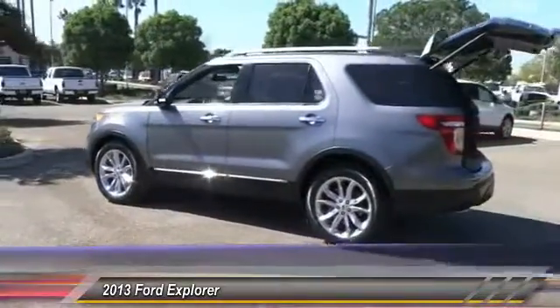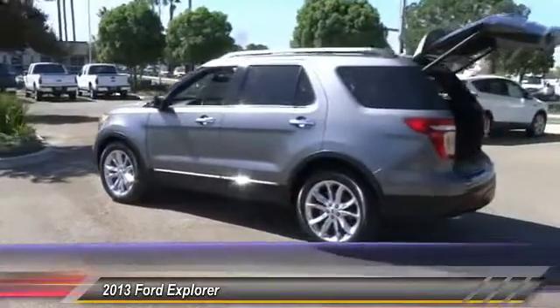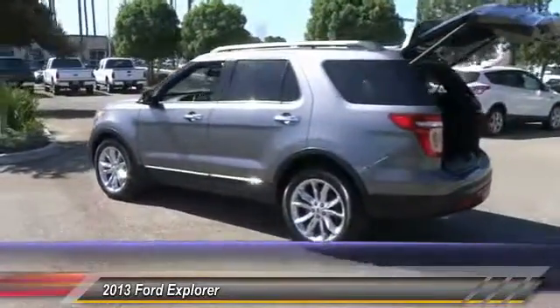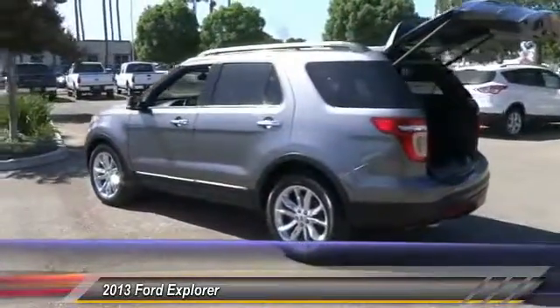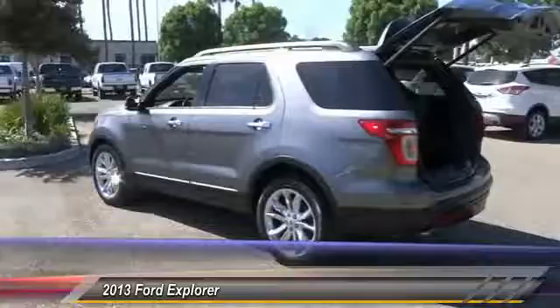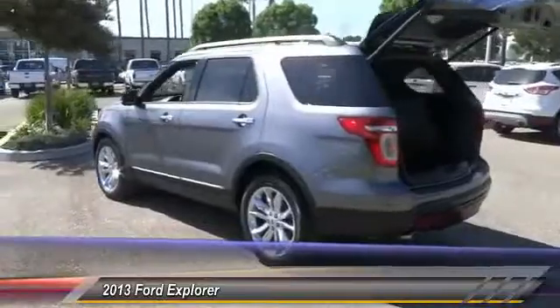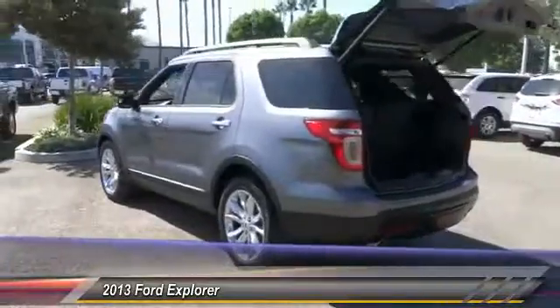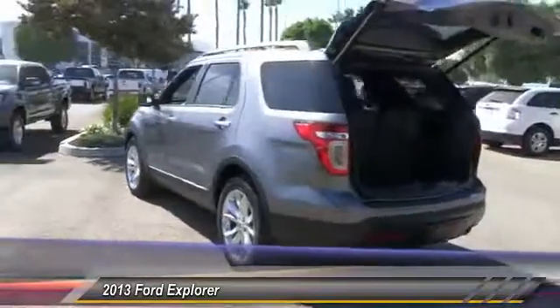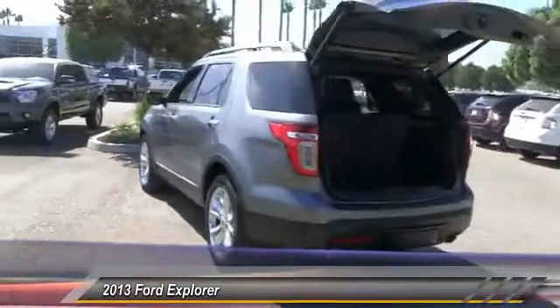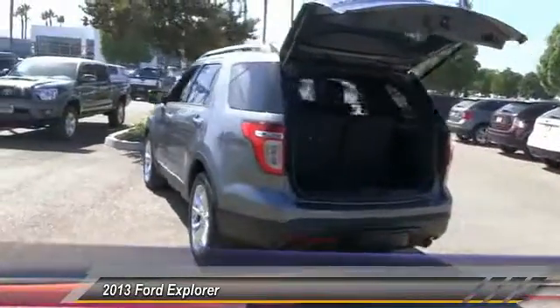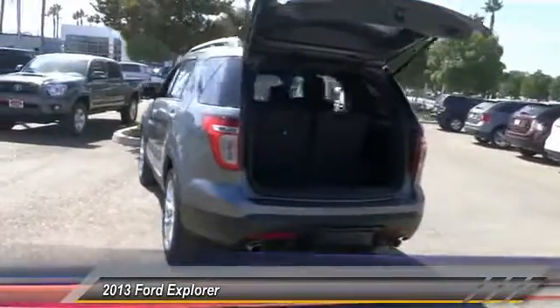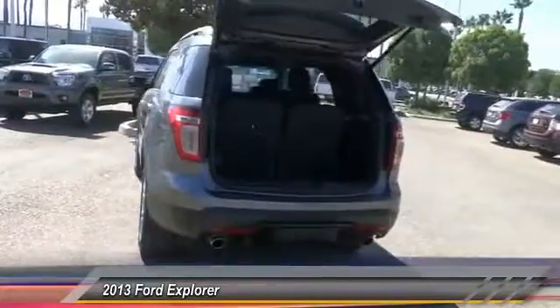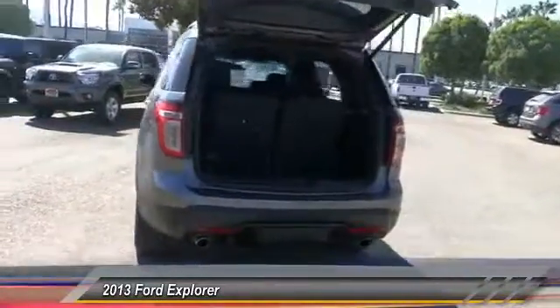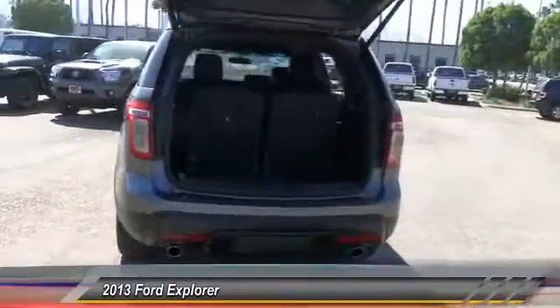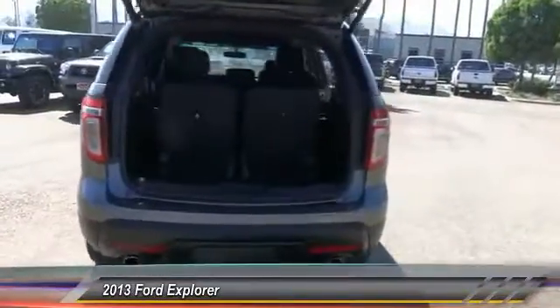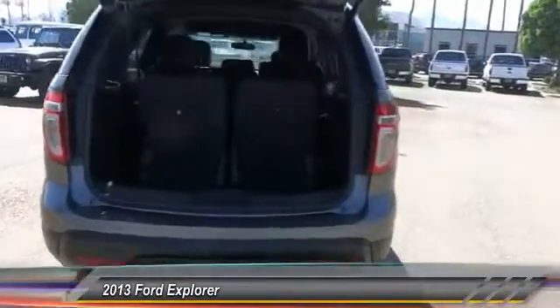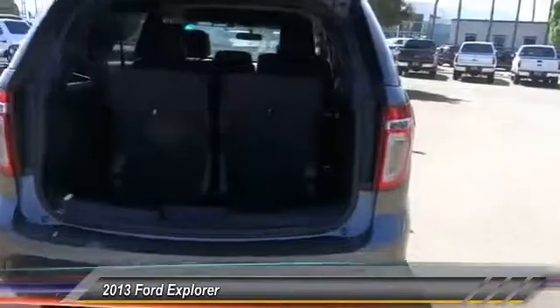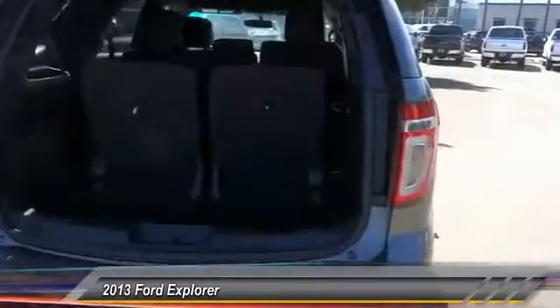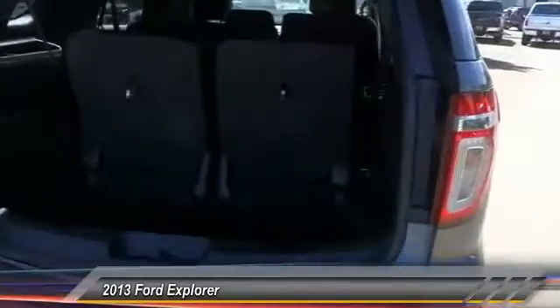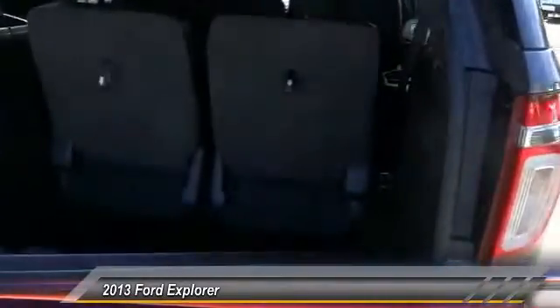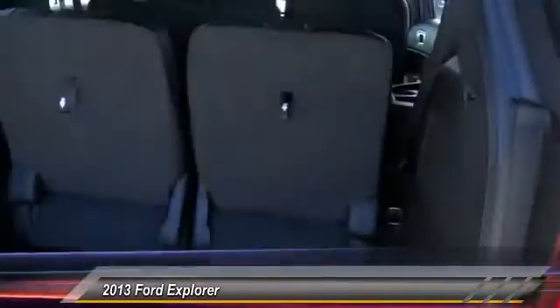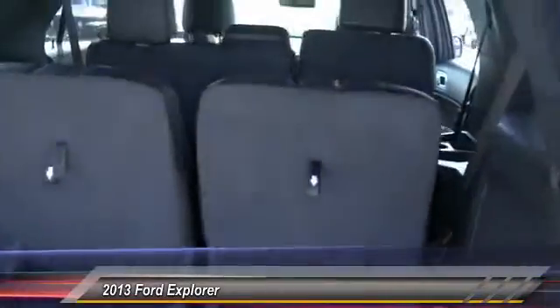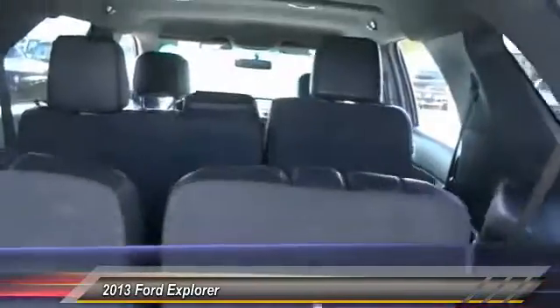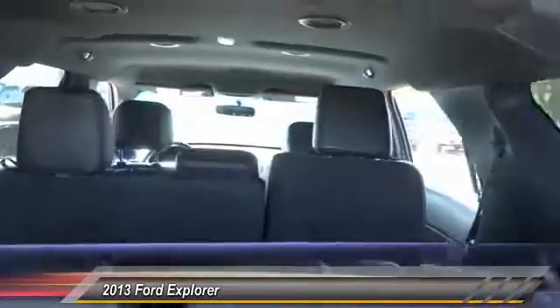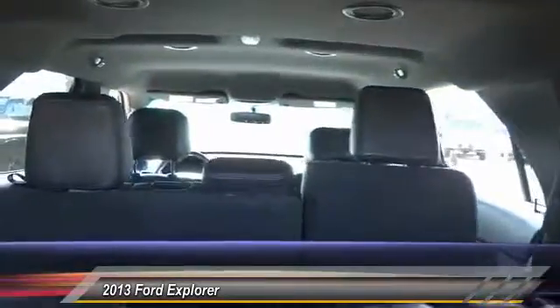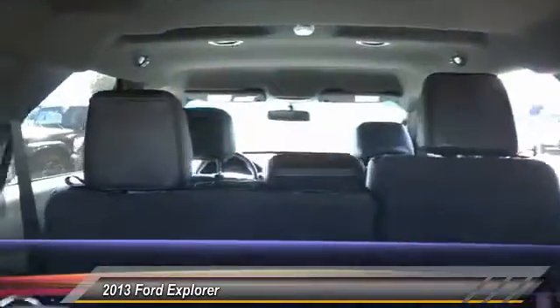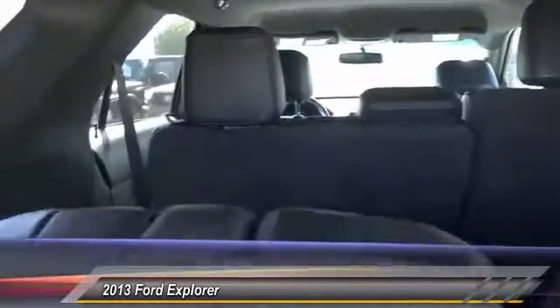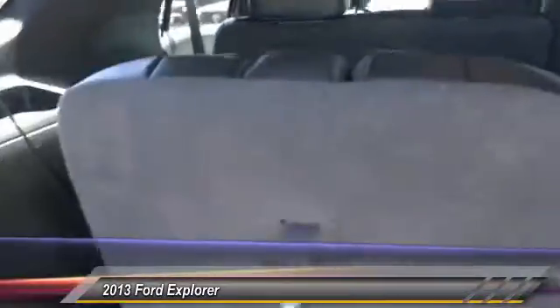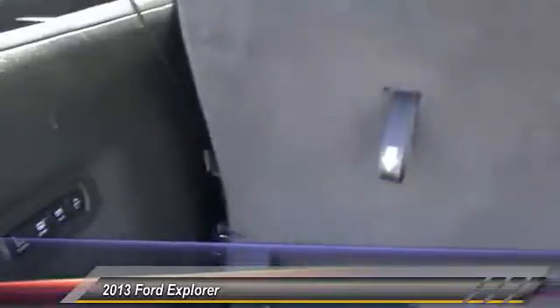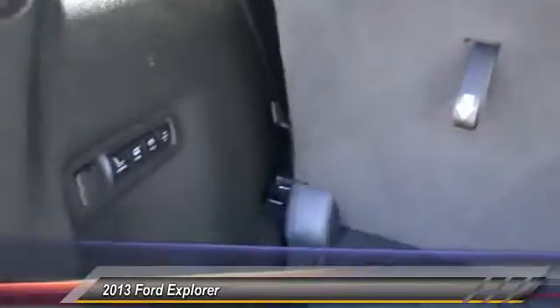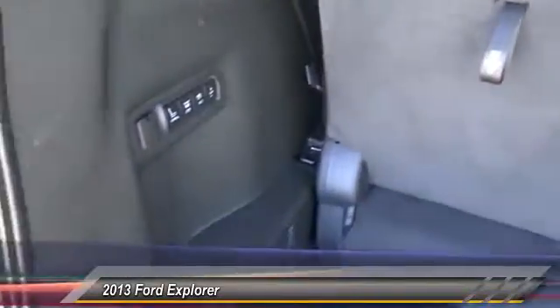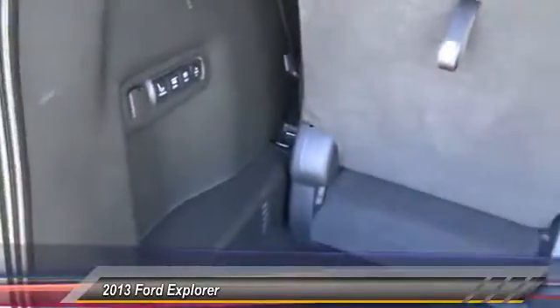Here are some of this vehicle's great options: remote start, keyless entry, backup camera, heated seats, traction control, leather-wrapped steering wheel, alloy wheels, power steering, air conditioning, front cruise control. Come take a test drive today!